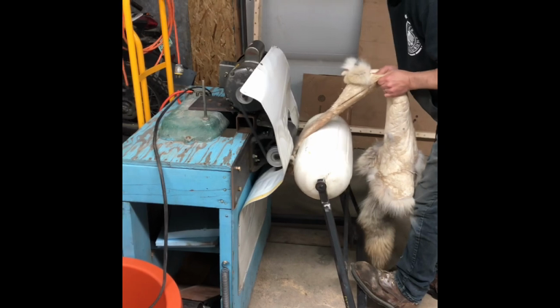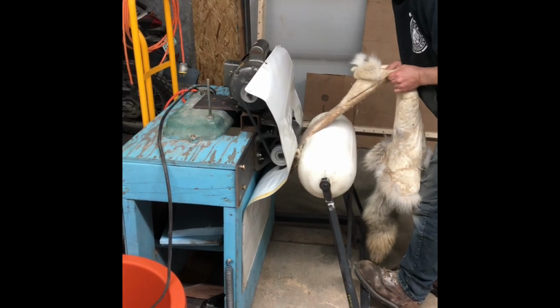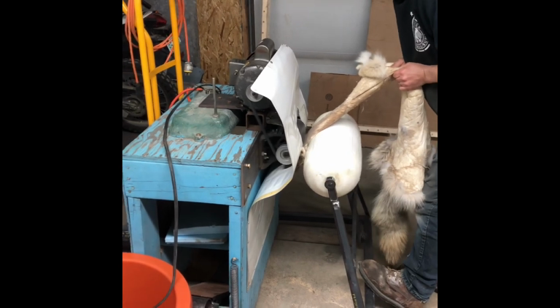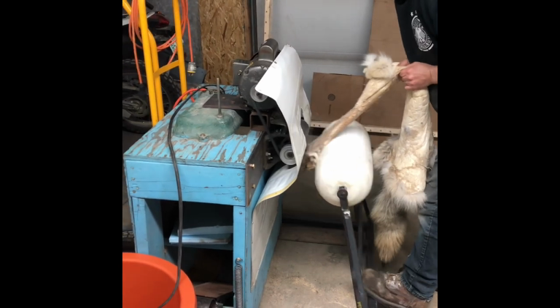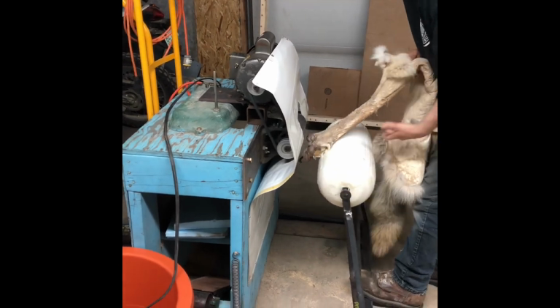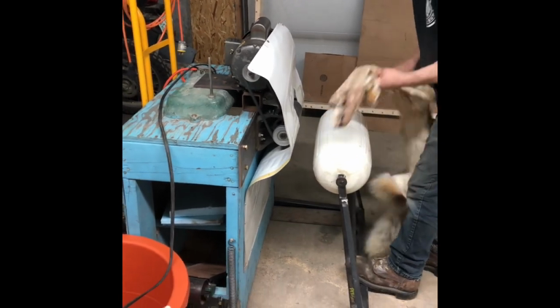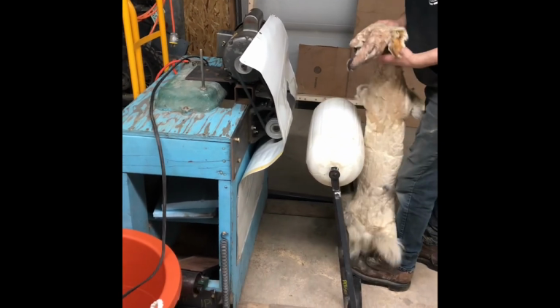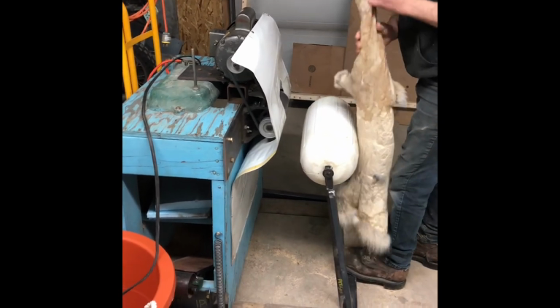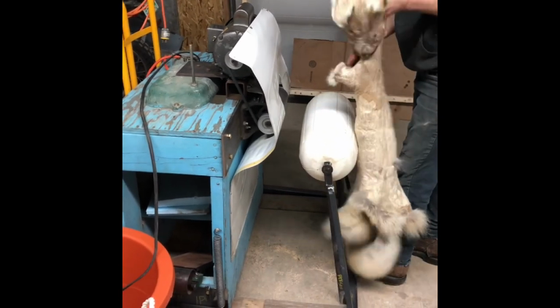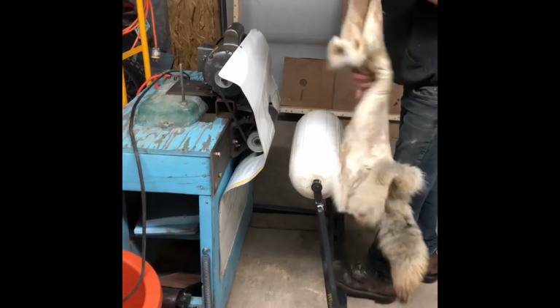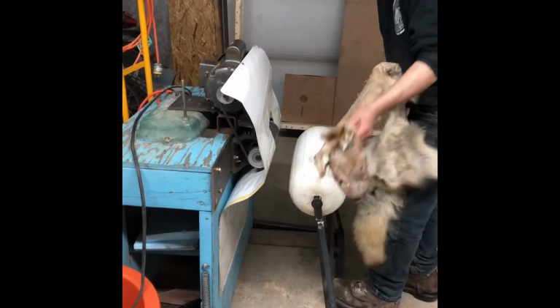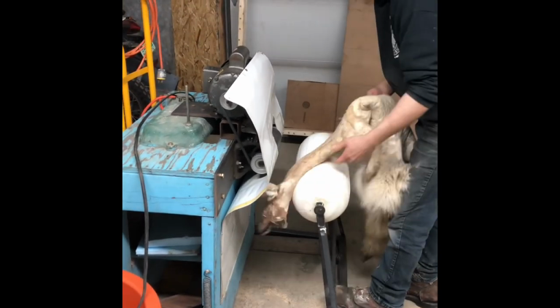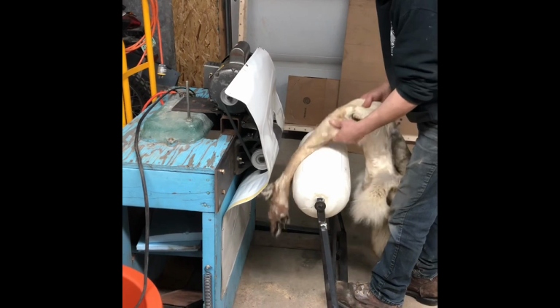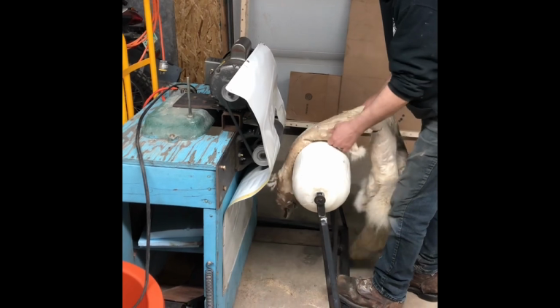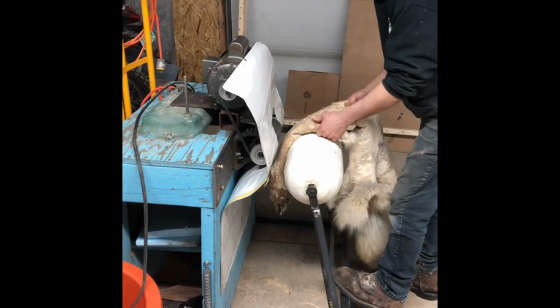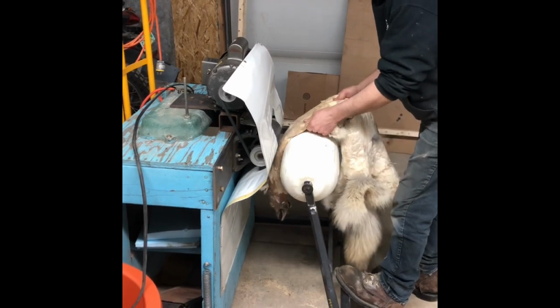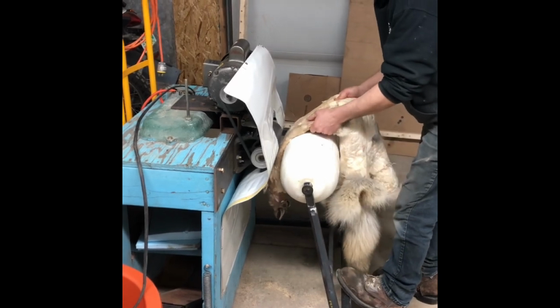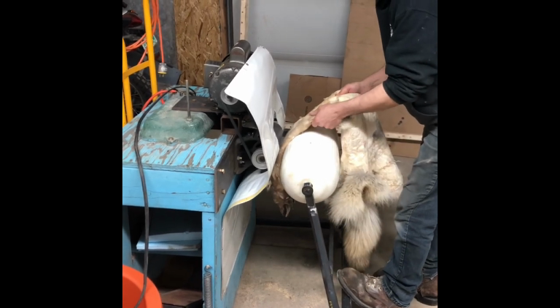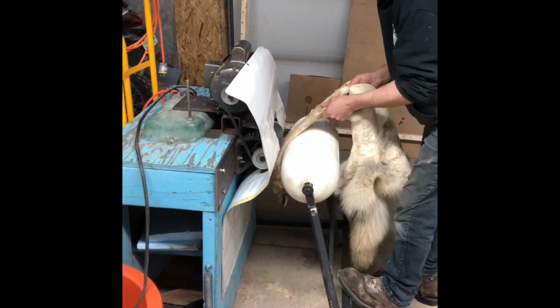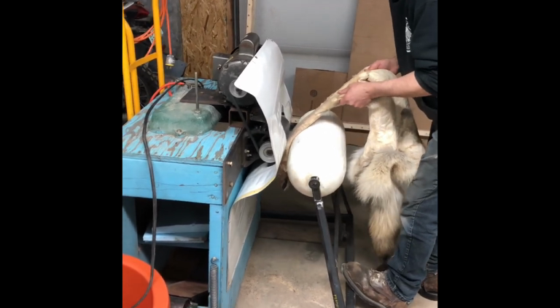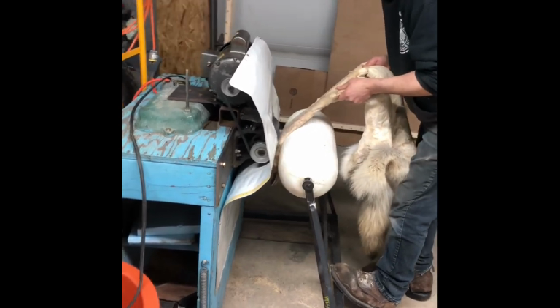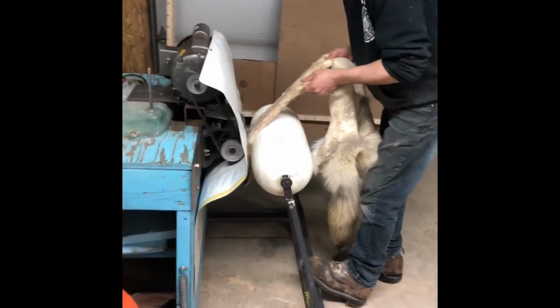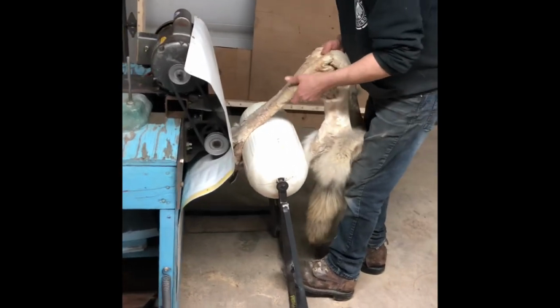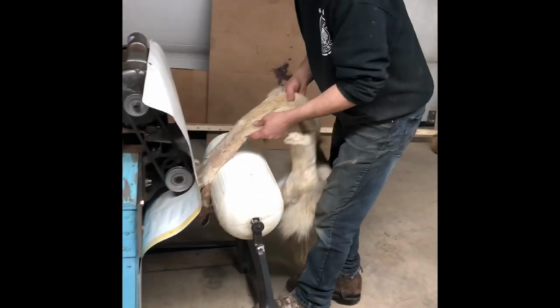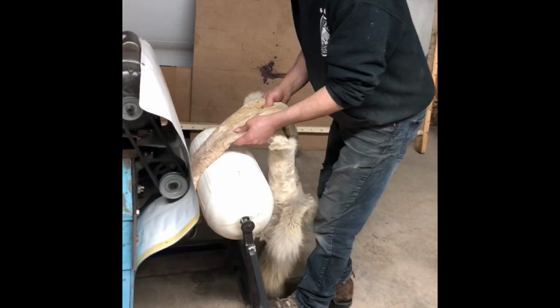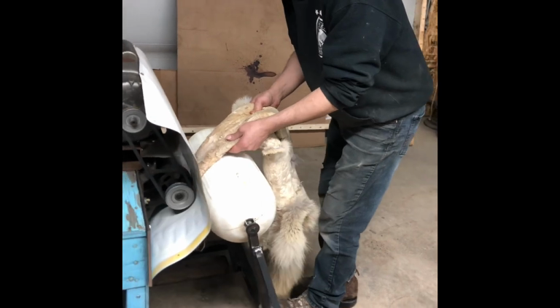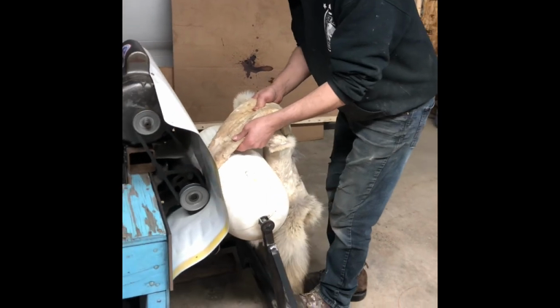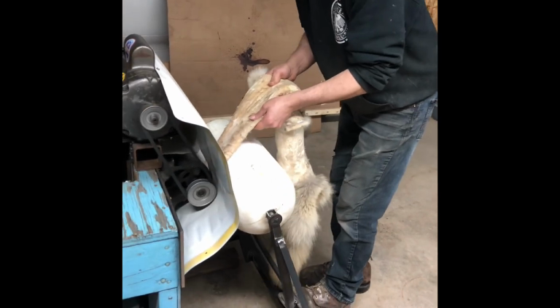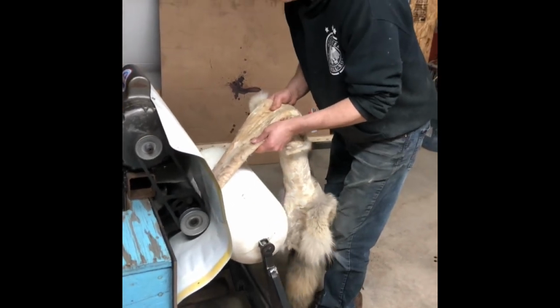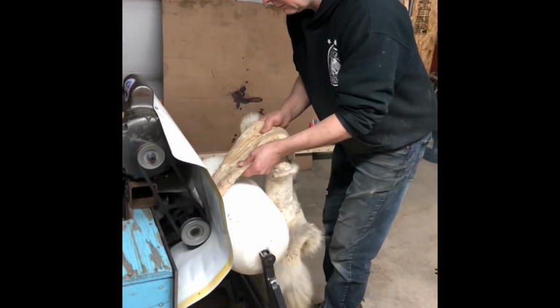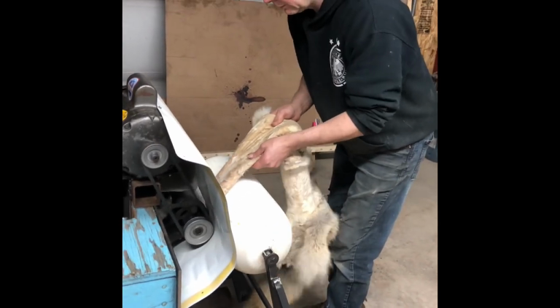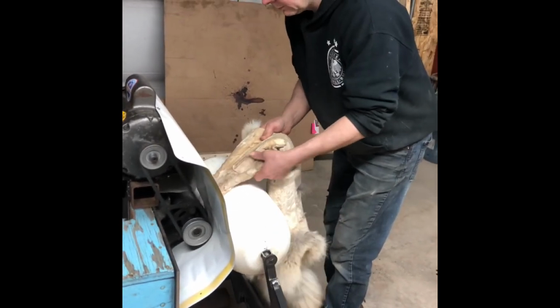Here I'm just in the process of putting the hide in between the roller, and as it comes around it stretches it, breaks it, and makes it really soft. An ideal hide in our opinion is one that feels nice, smells nice, and looks nice.